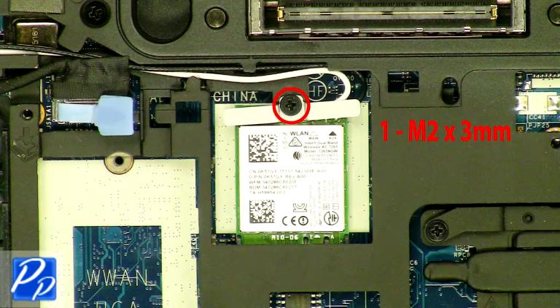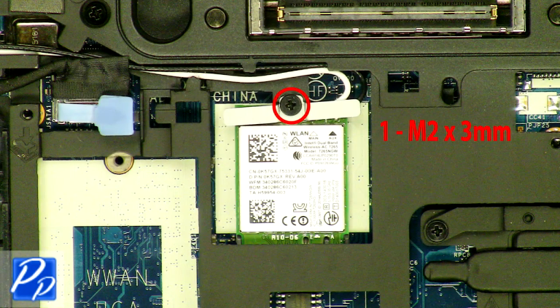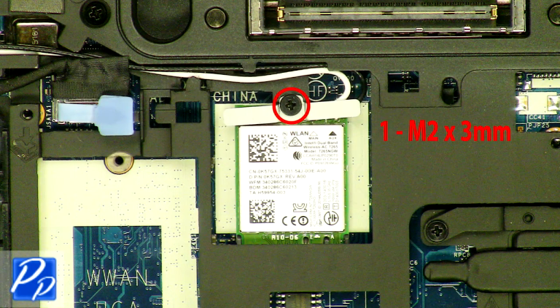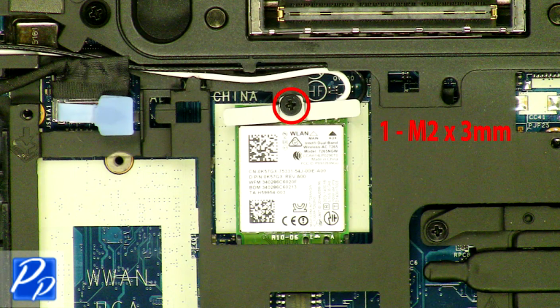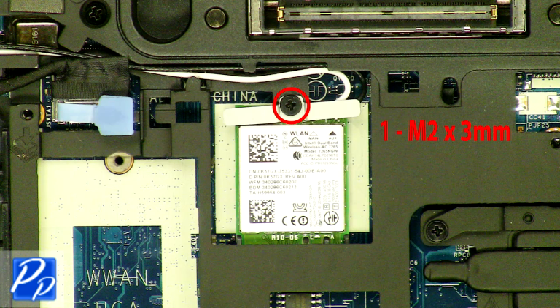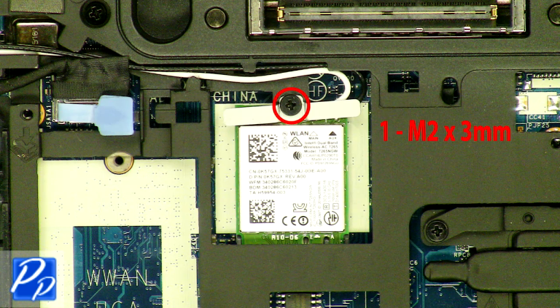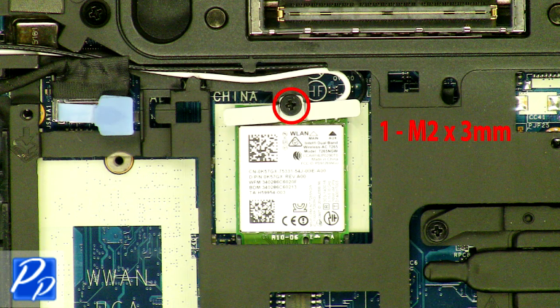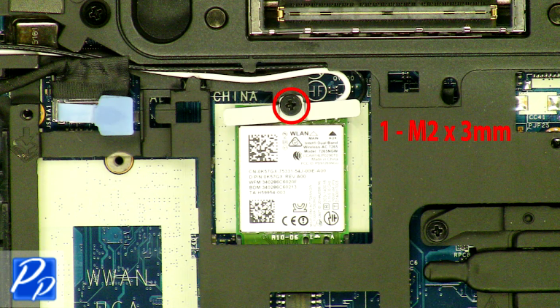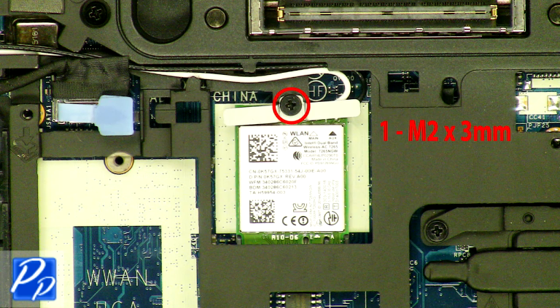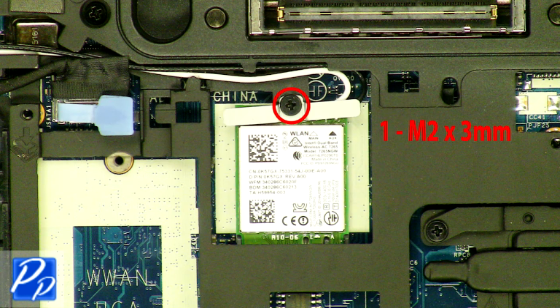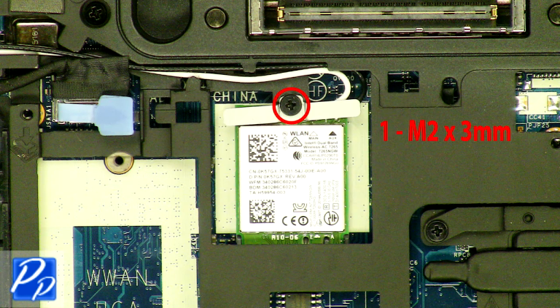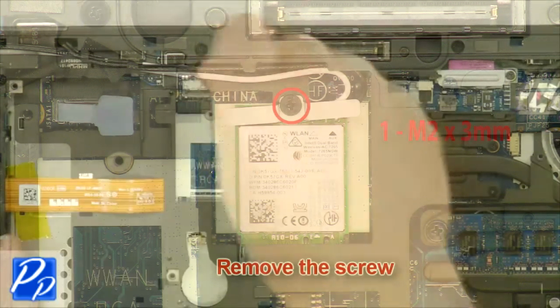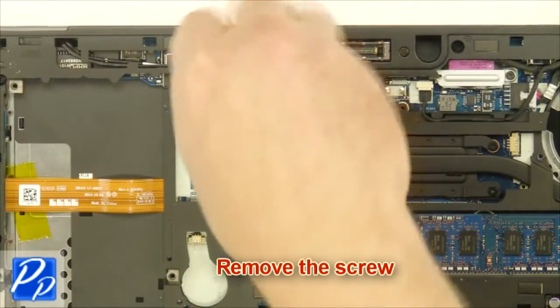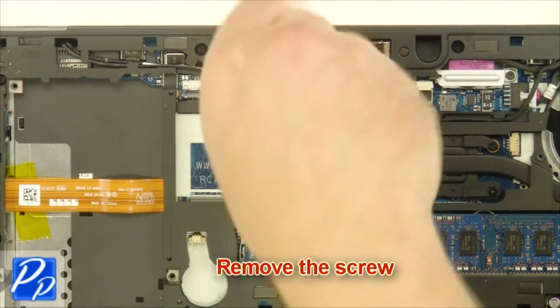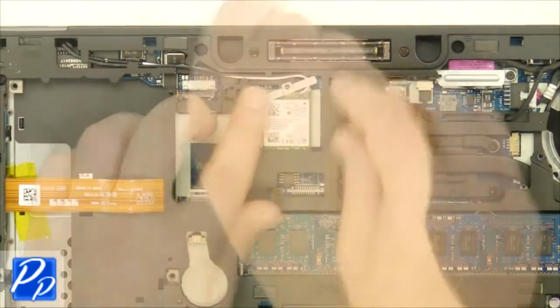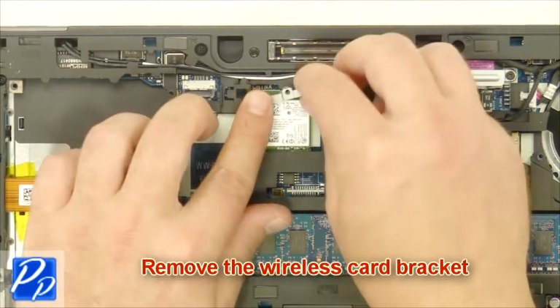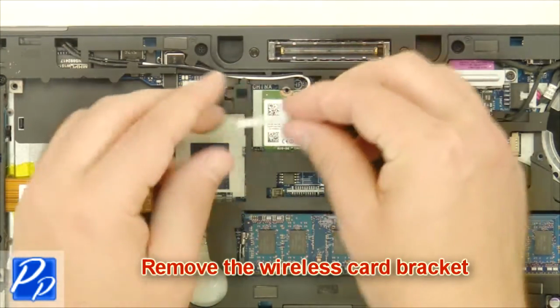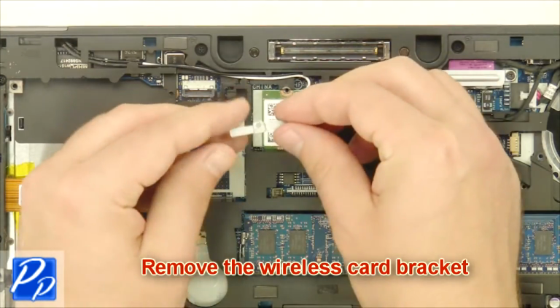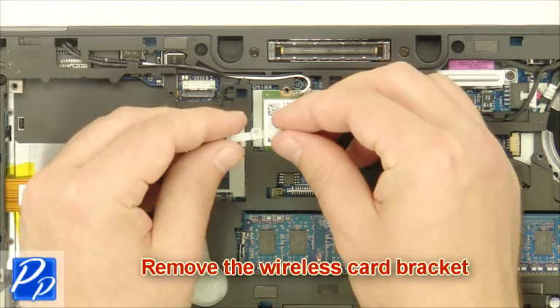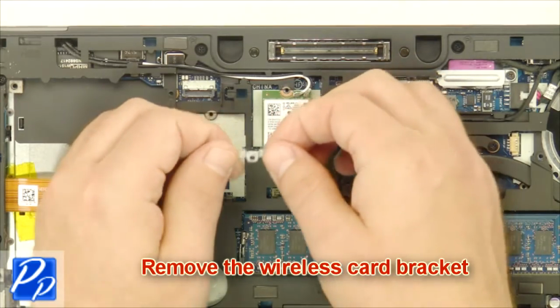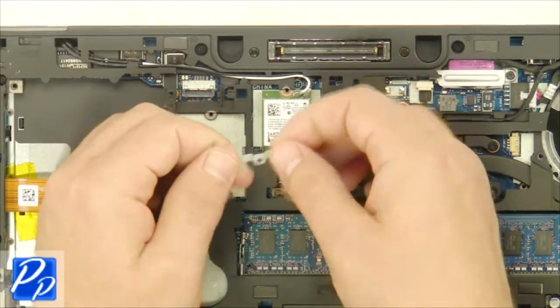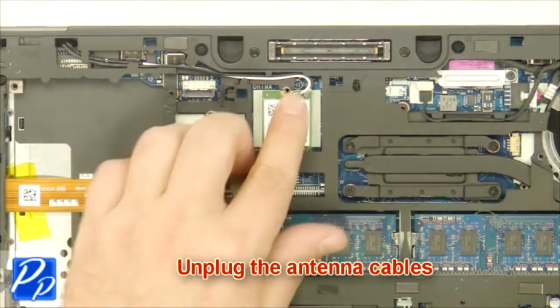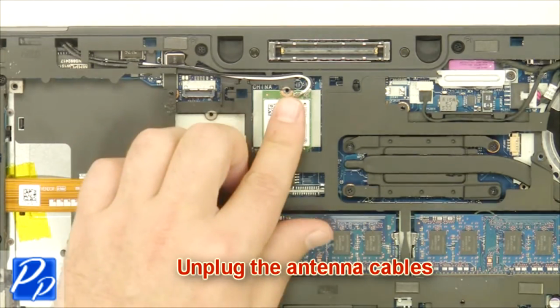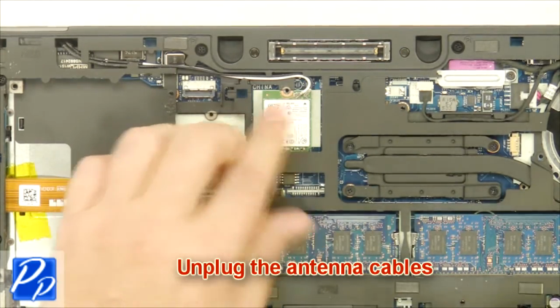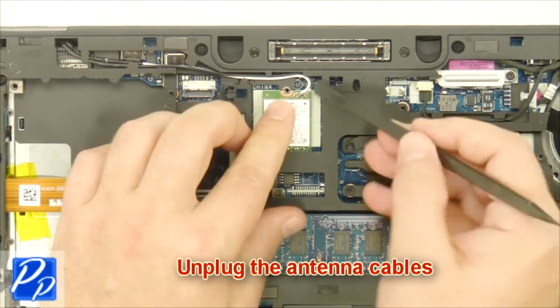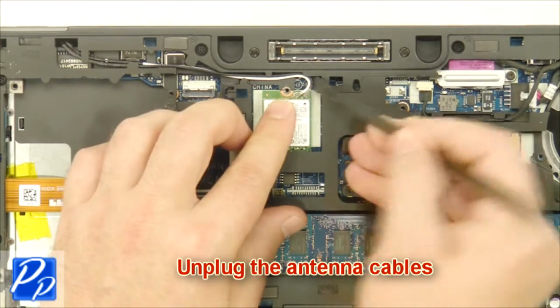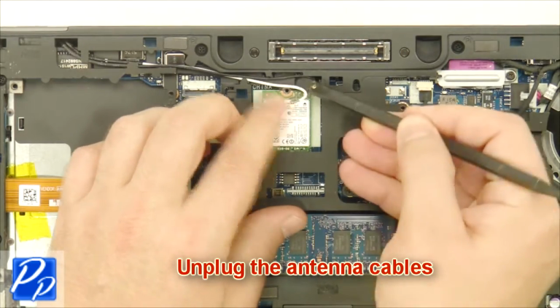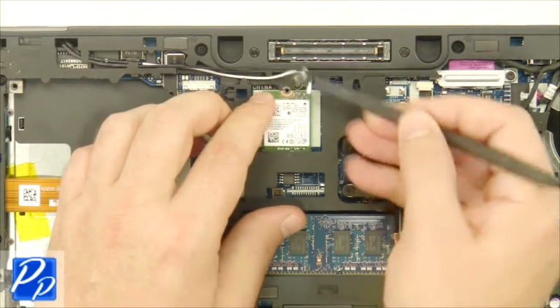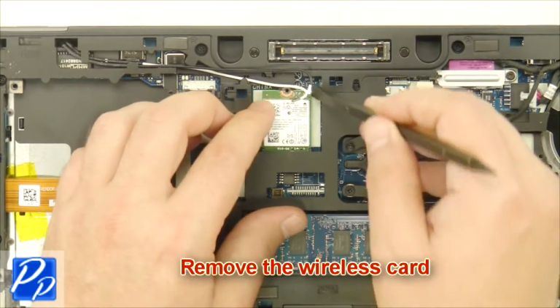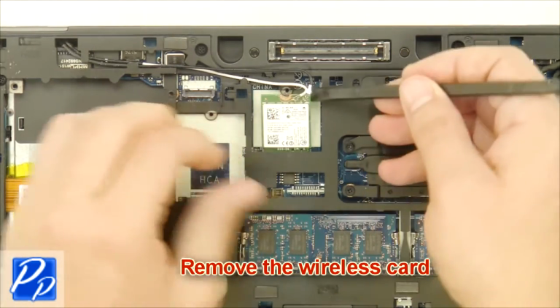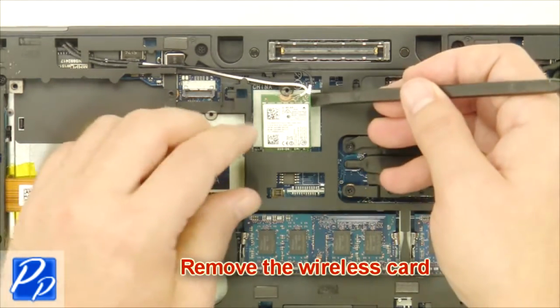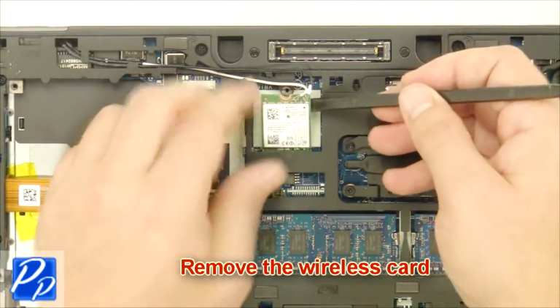Remove the screw. Remove the wireless card bracket. Unplug the antenna cables. Remove the wireless card.